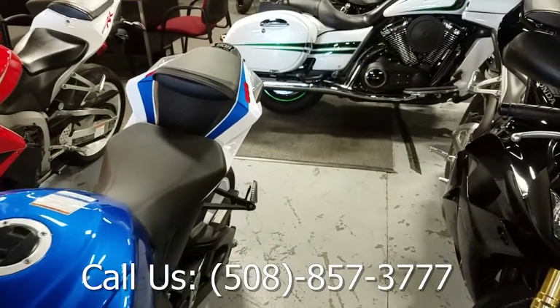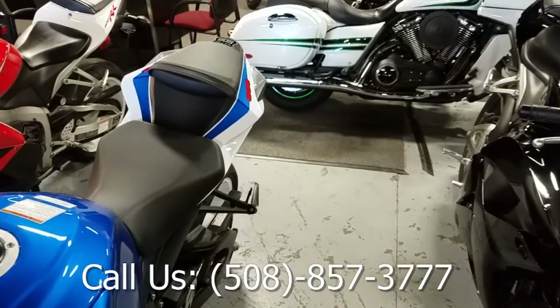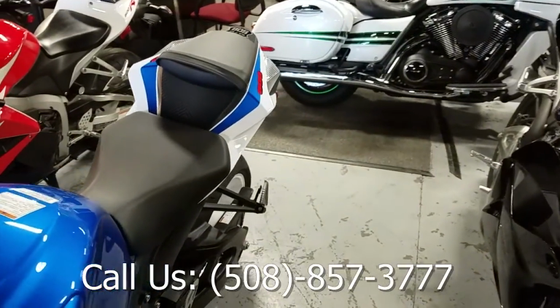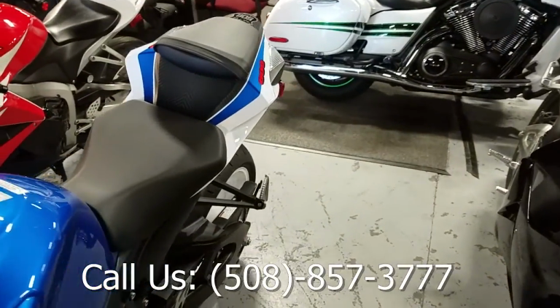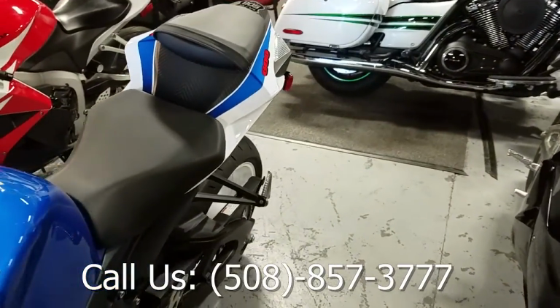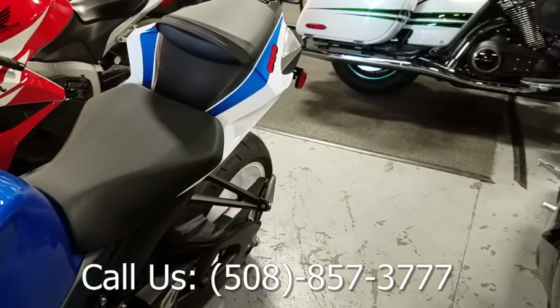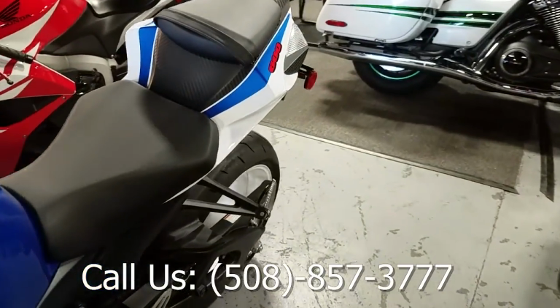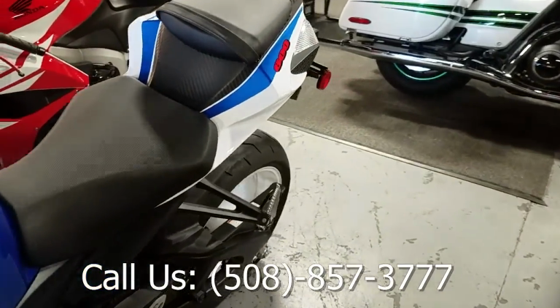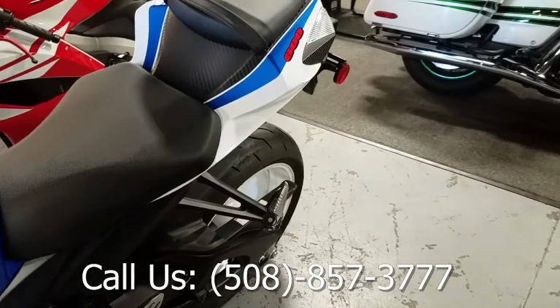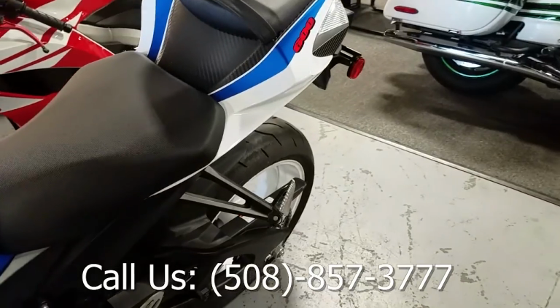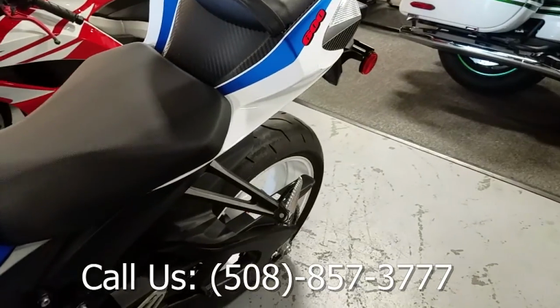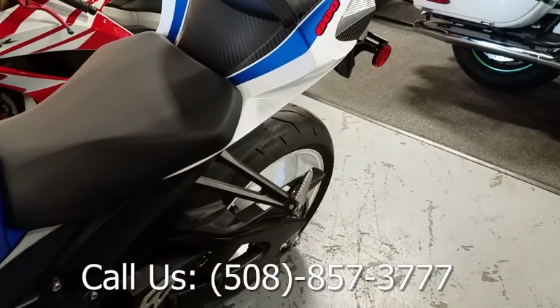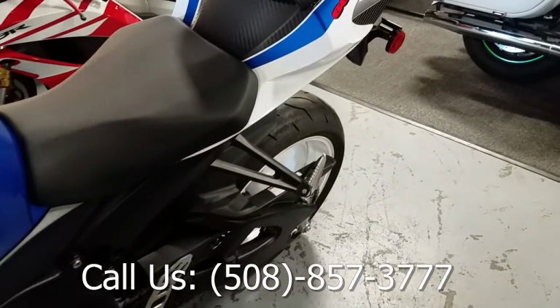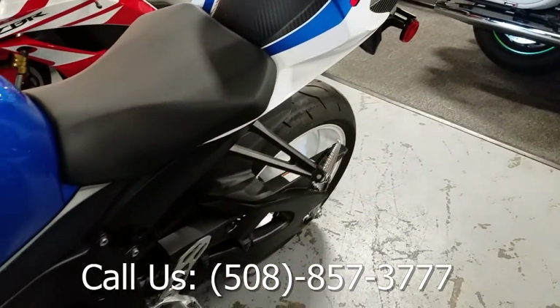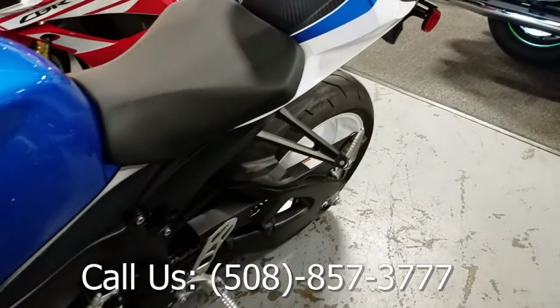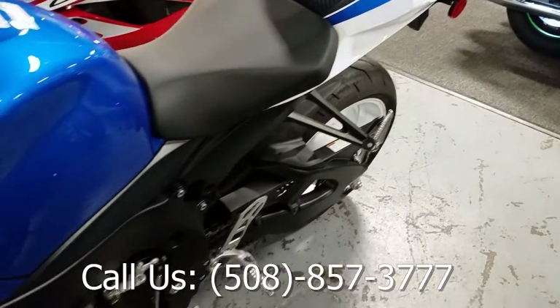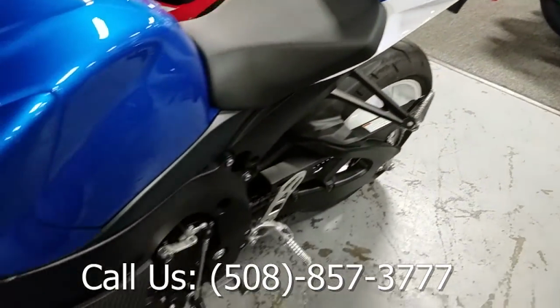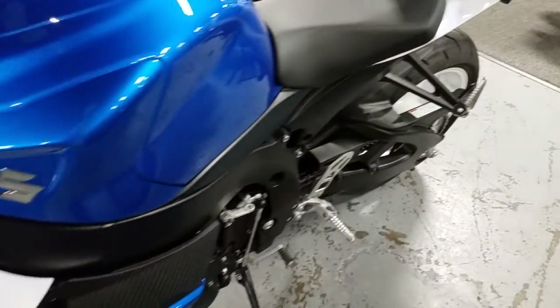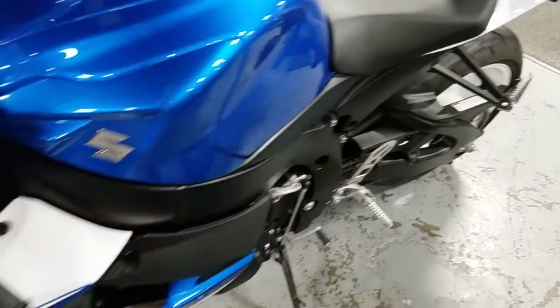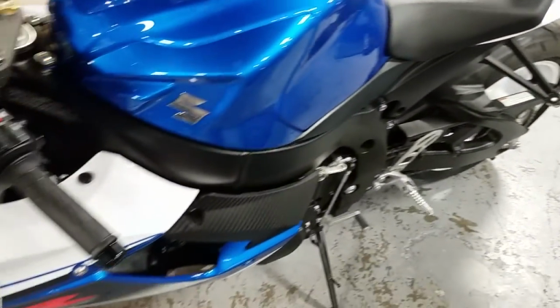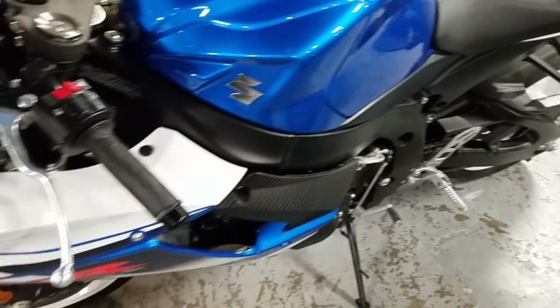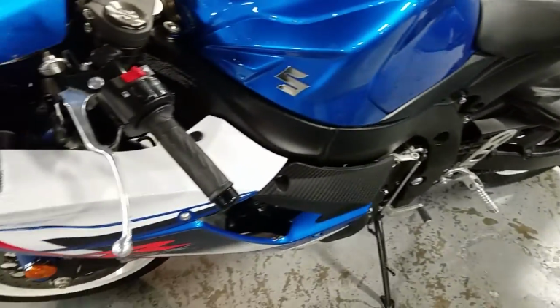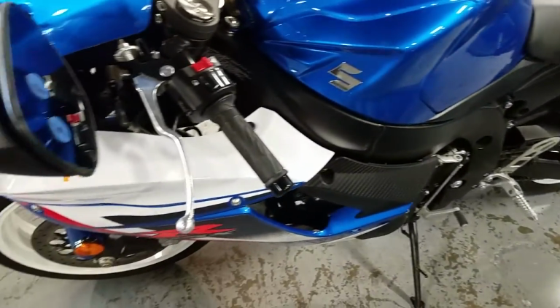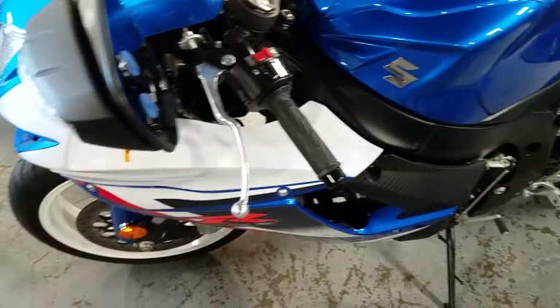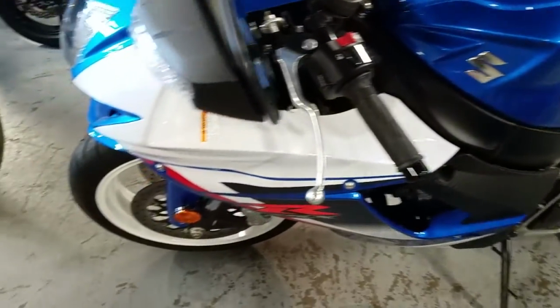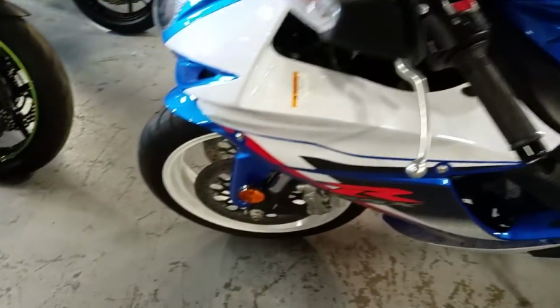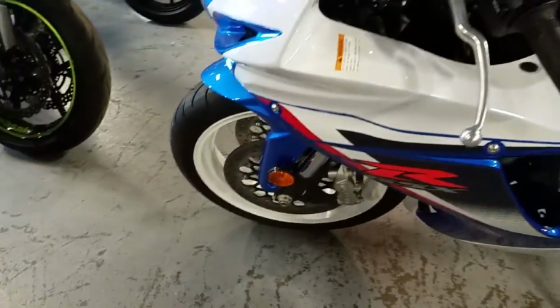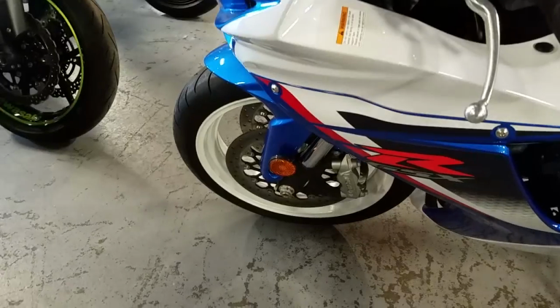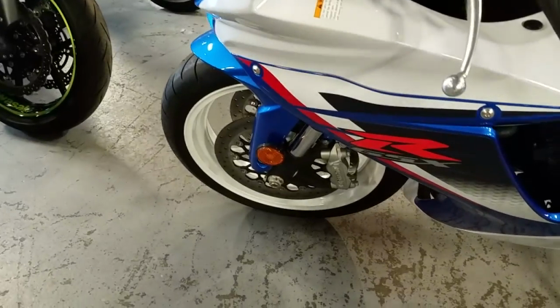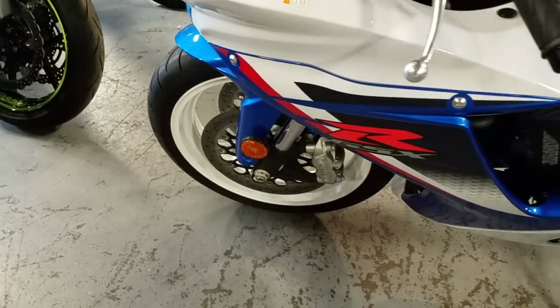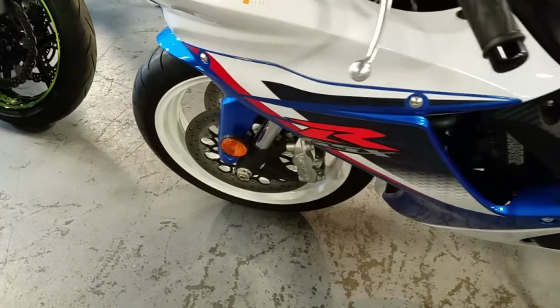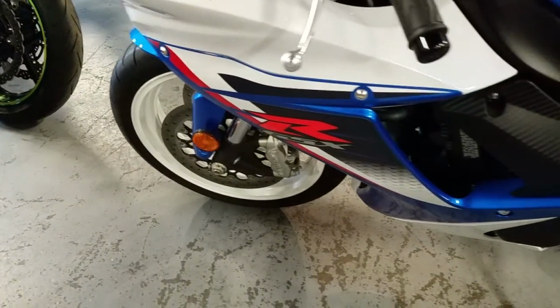Give us a call at 508-857-3777. Hit the like button and check out more bikes at MC508.com.